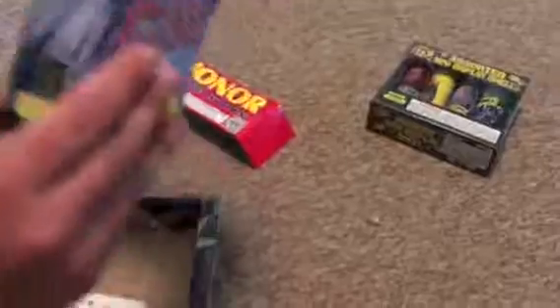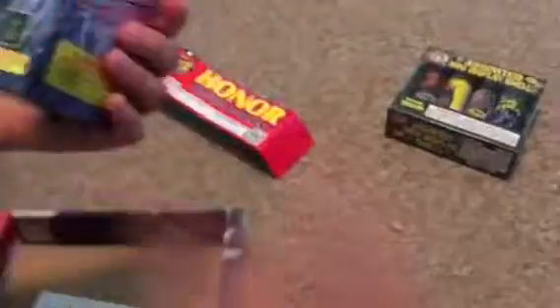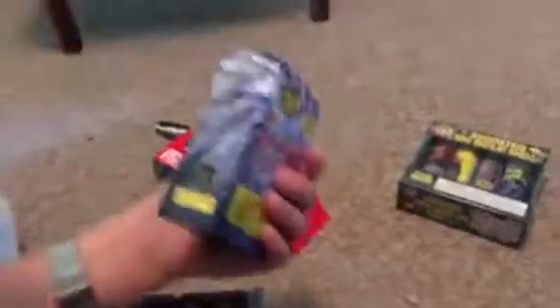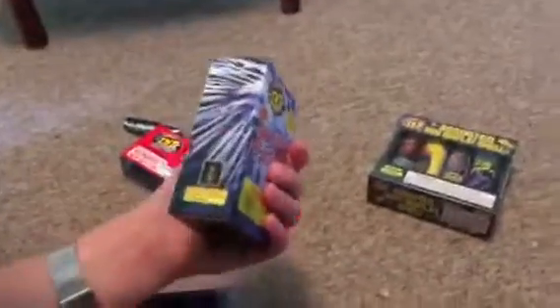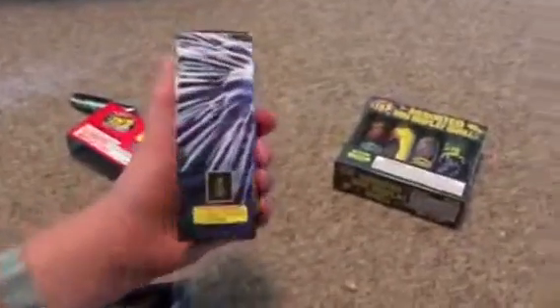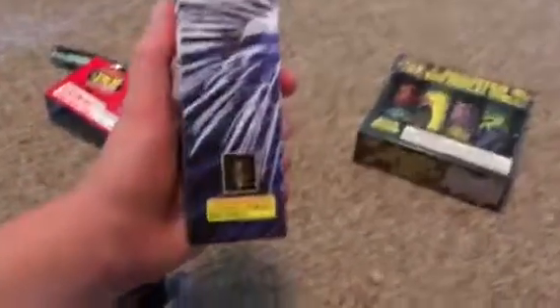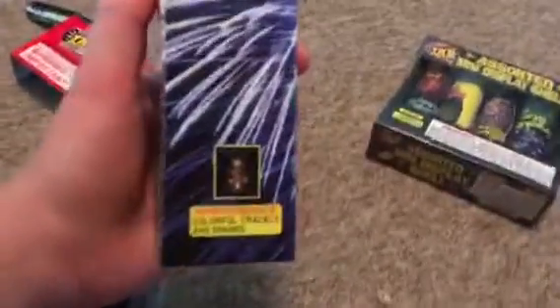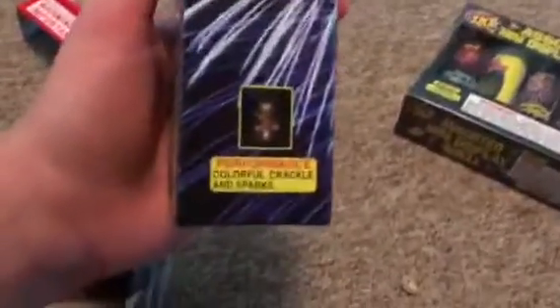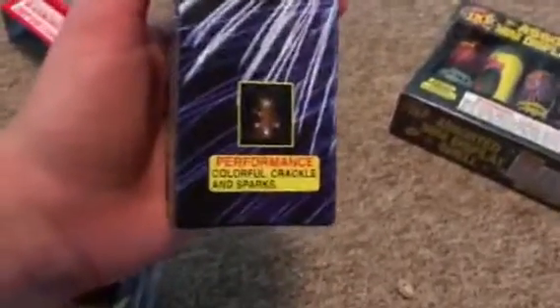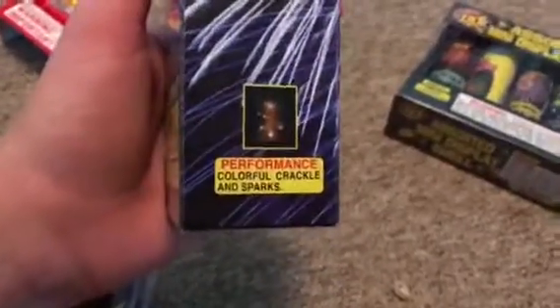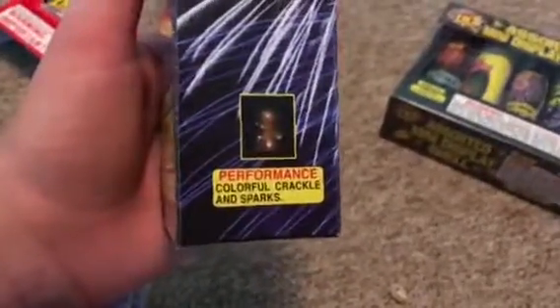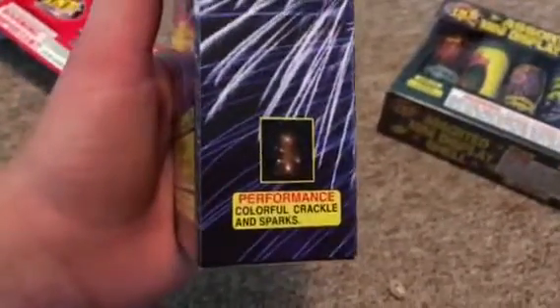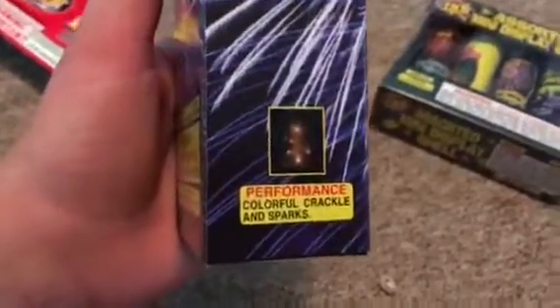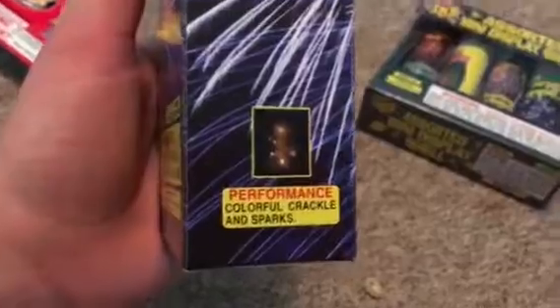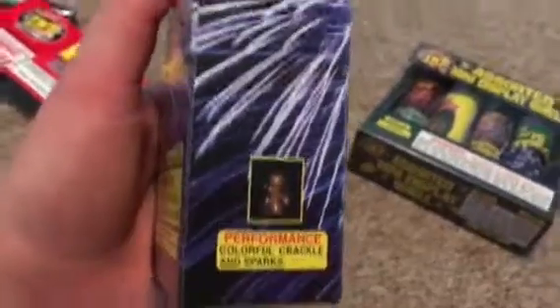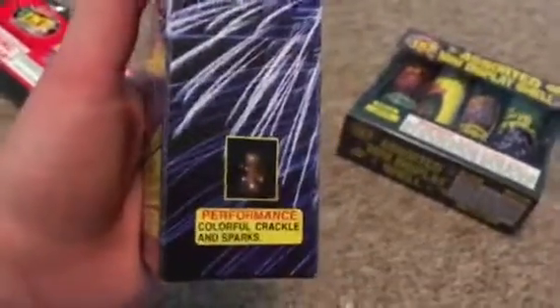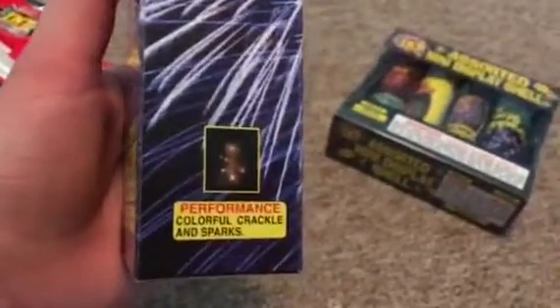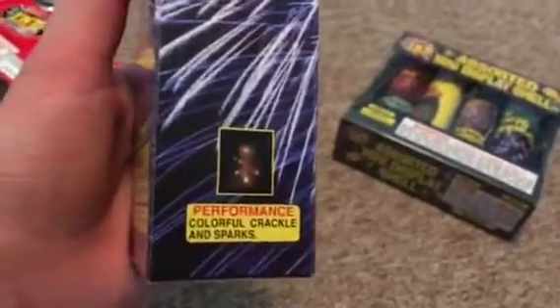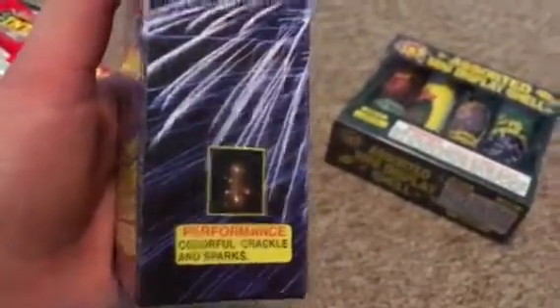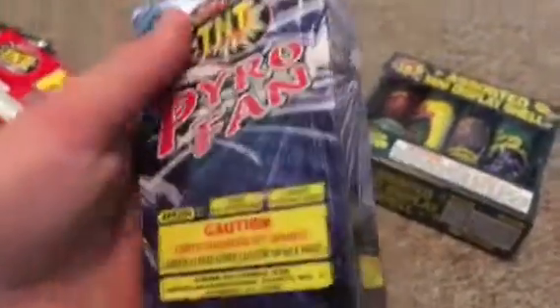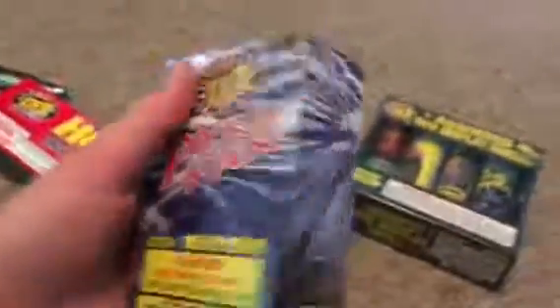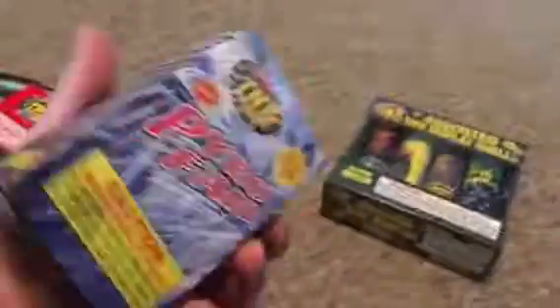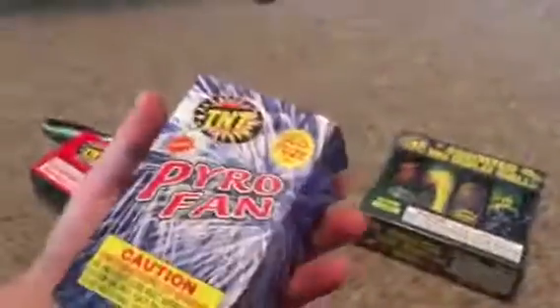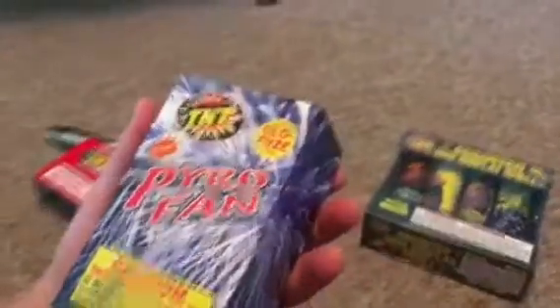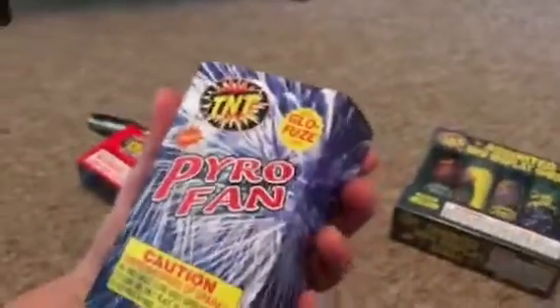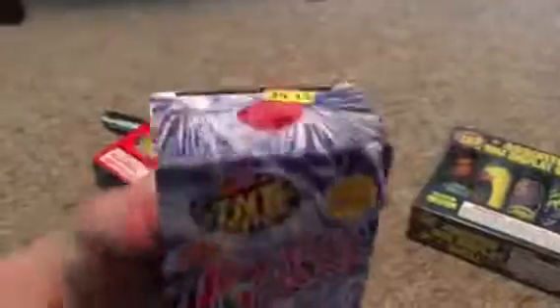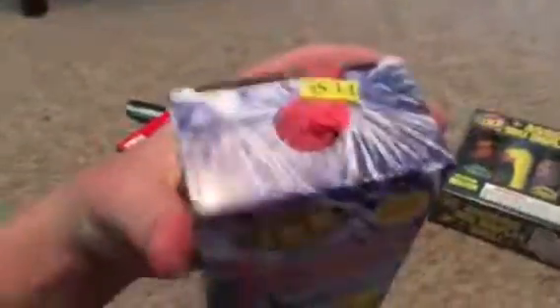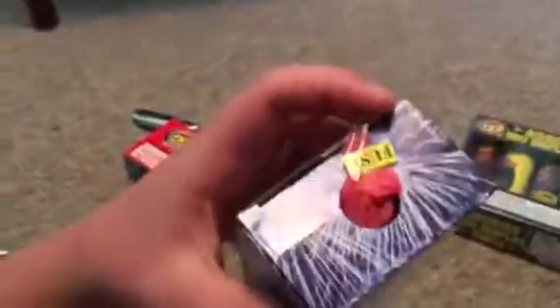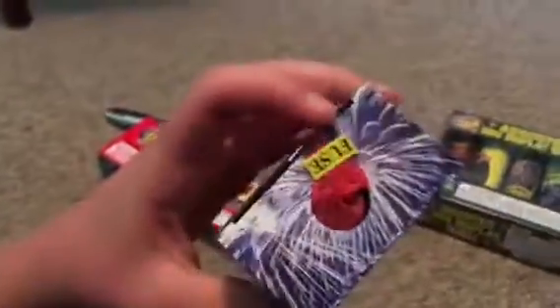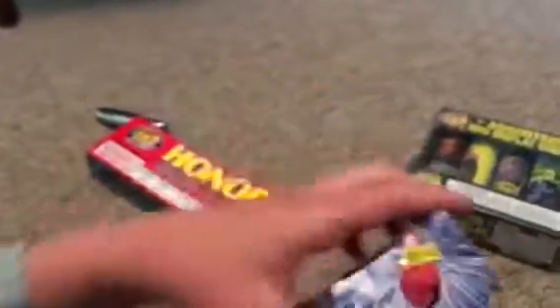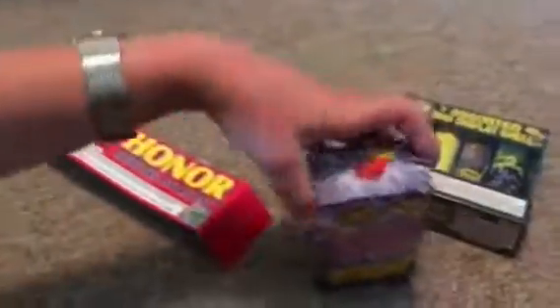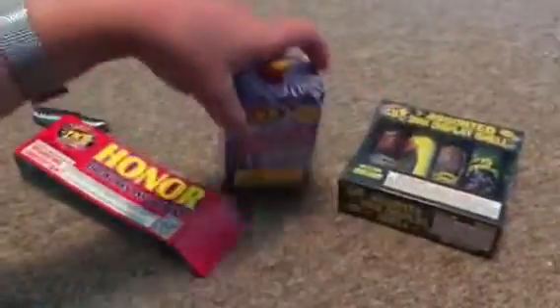This is a fountain and it's a colorful cracker — colorful crackle and sparks. Another crackle. There you go, Chris — your favorite. It has a glow fuse so you can see in the dark again.